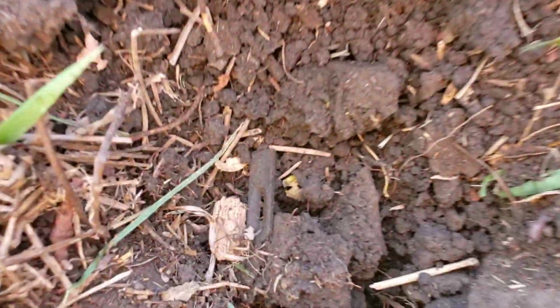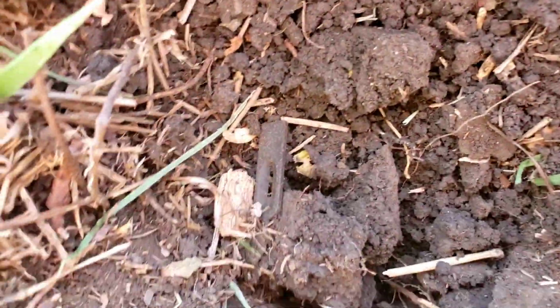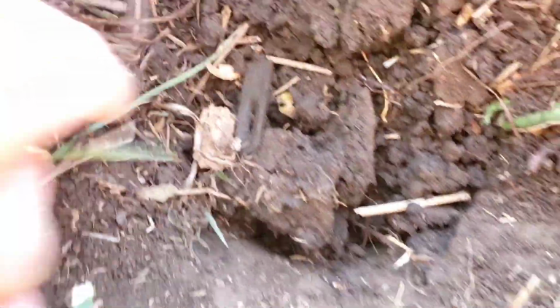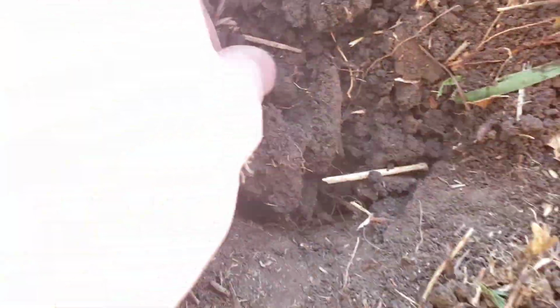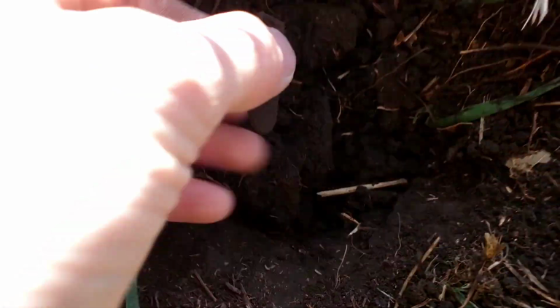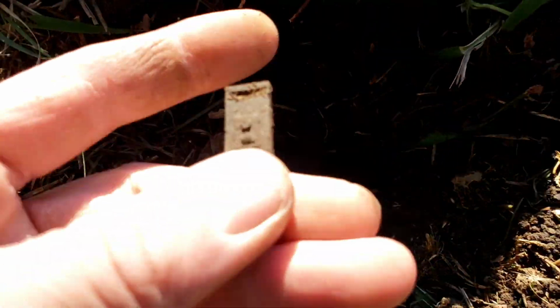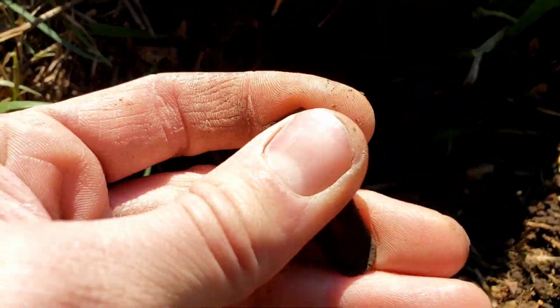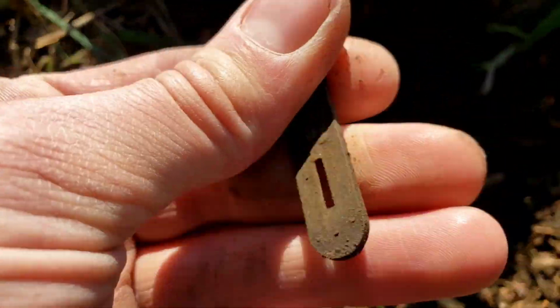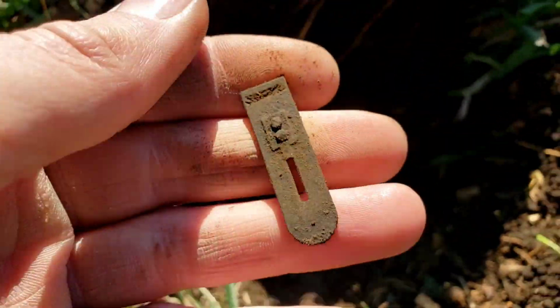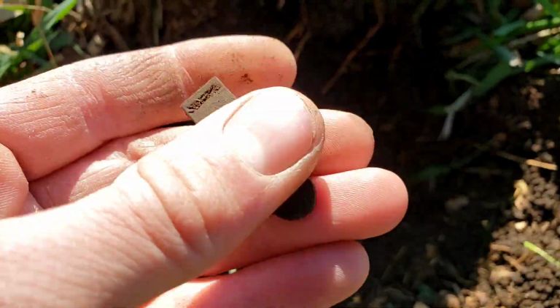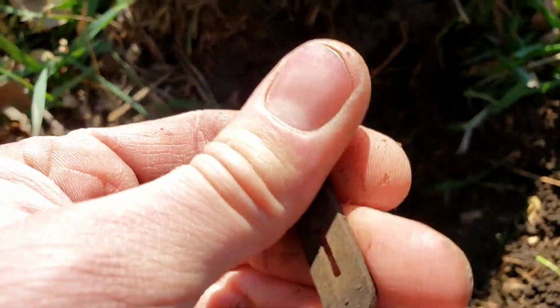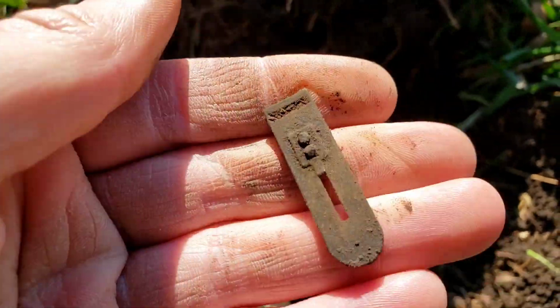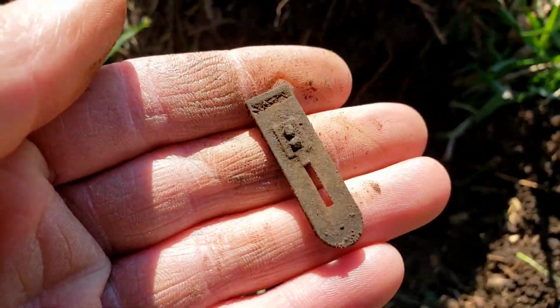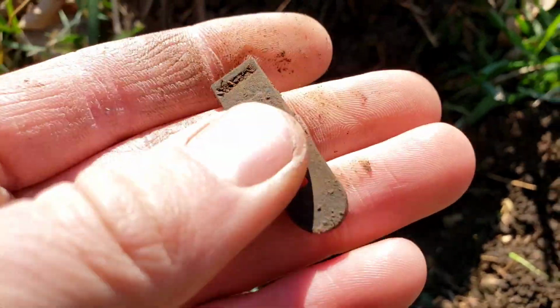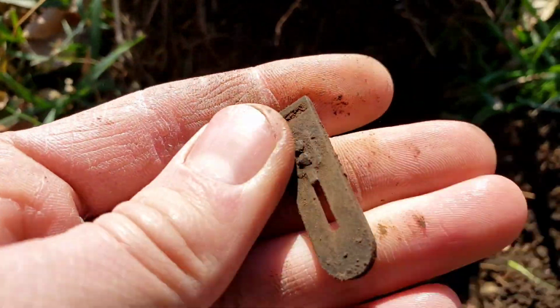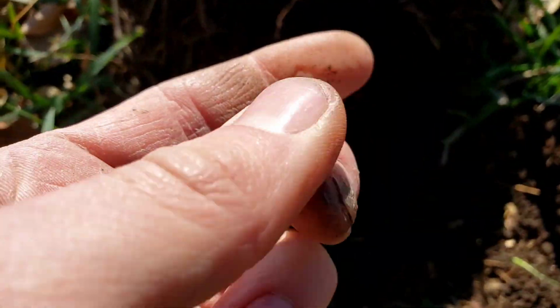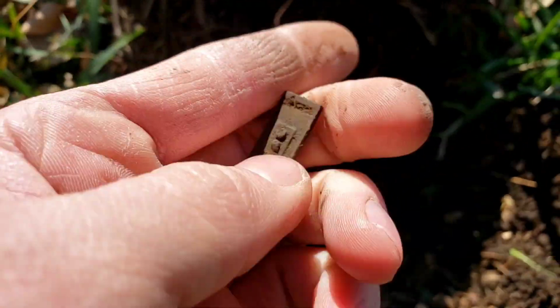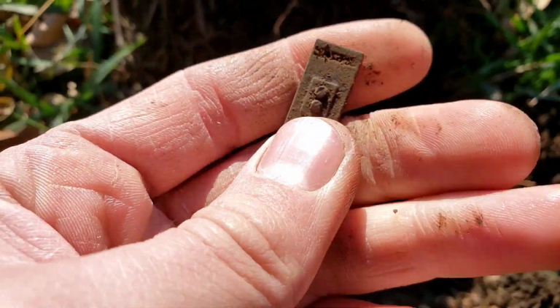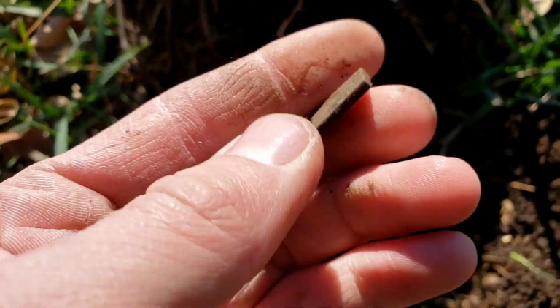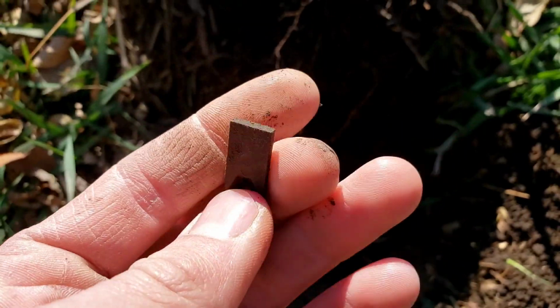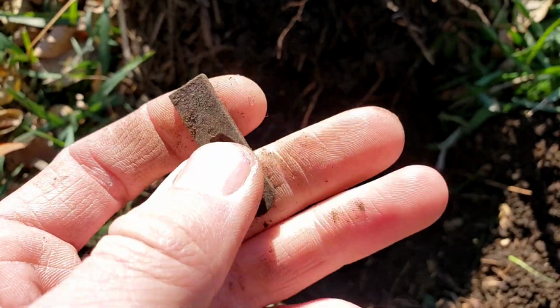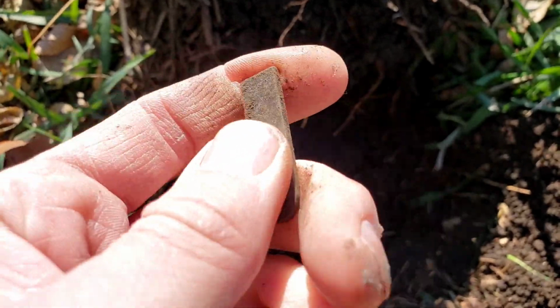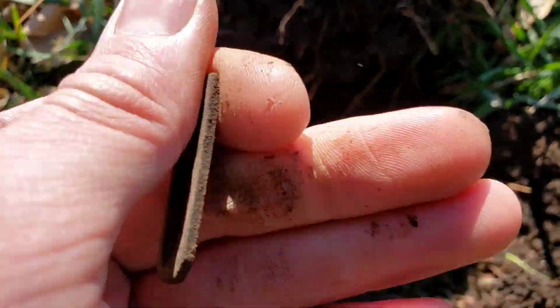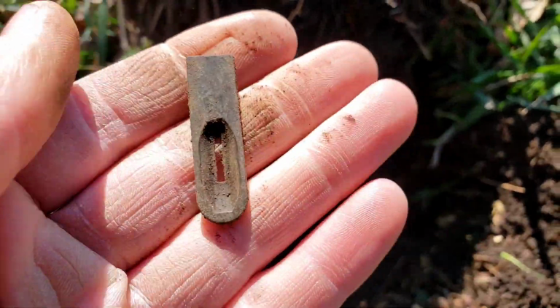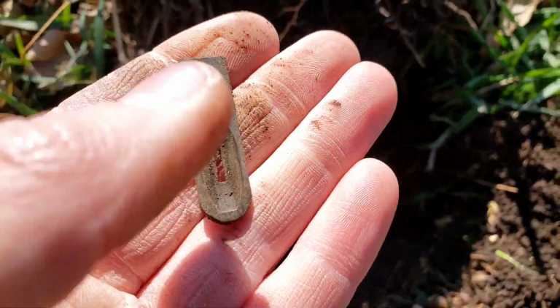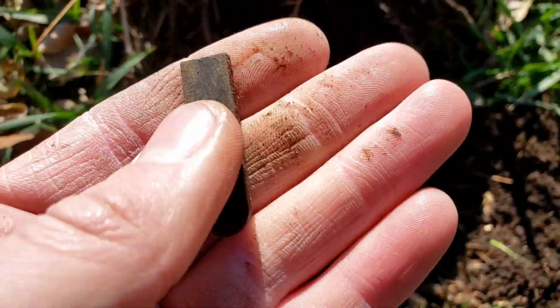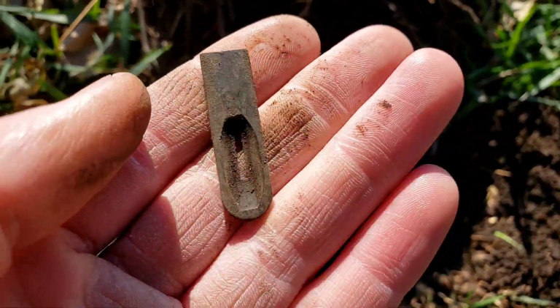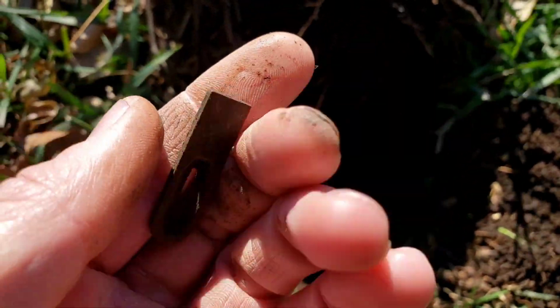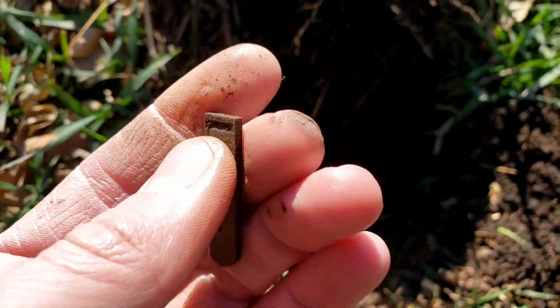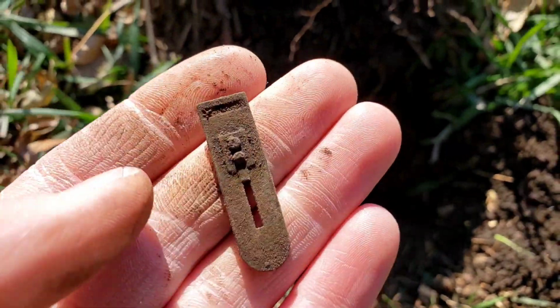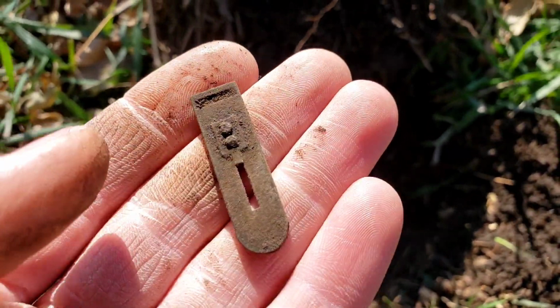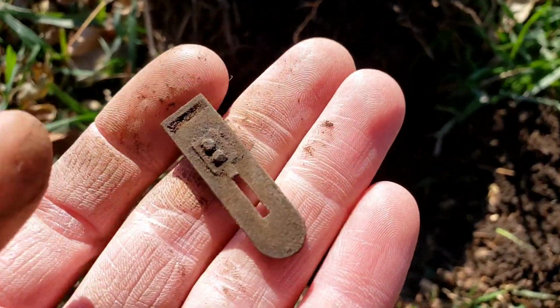I'm on the complete opposite side of the yard and look at that — that is my second accordion reed for the day. This one a different note, much smaller than the first one, but it's a very cool find. I'll take it.